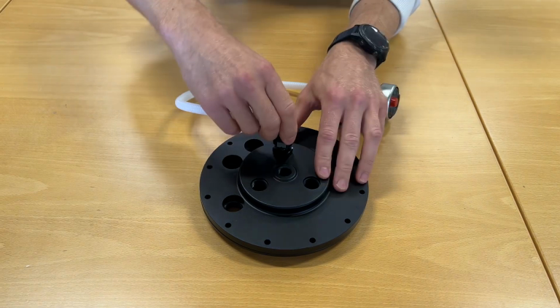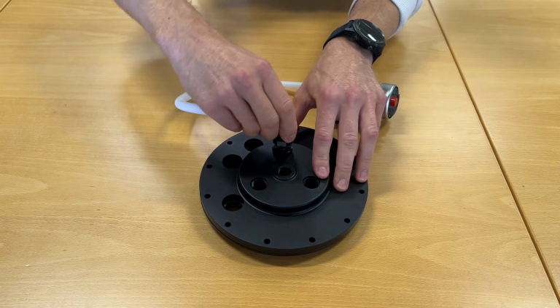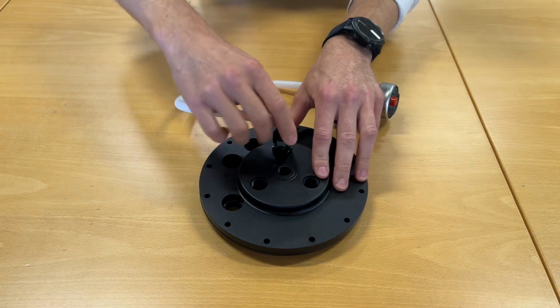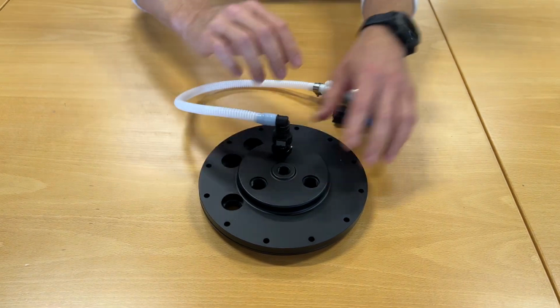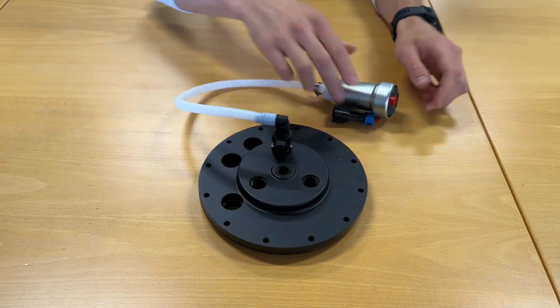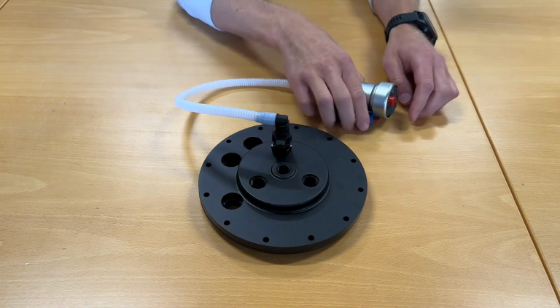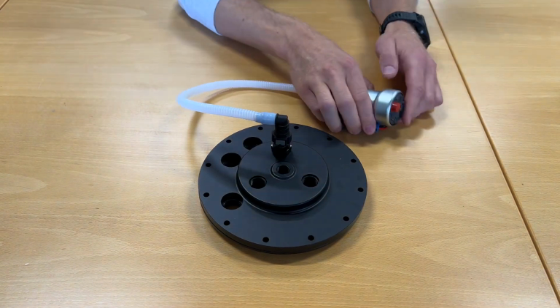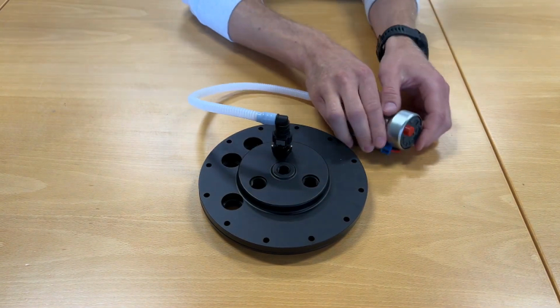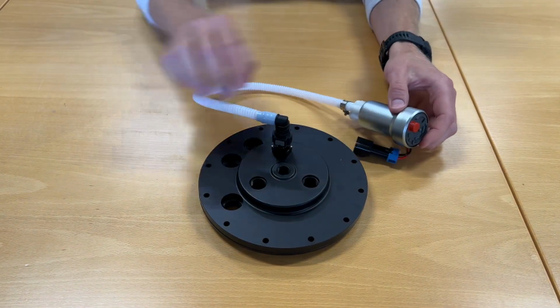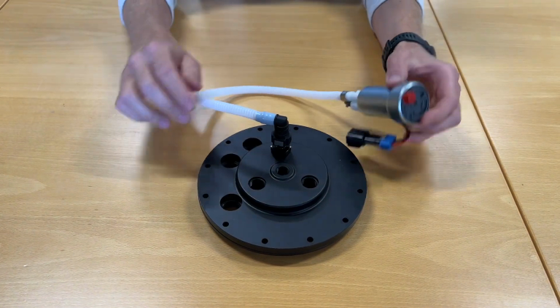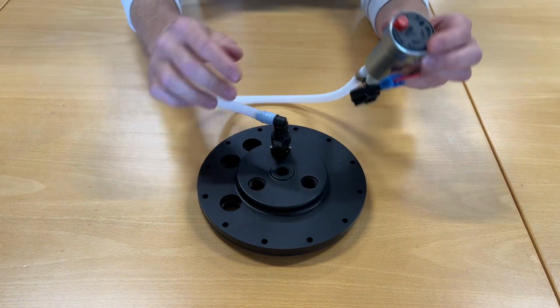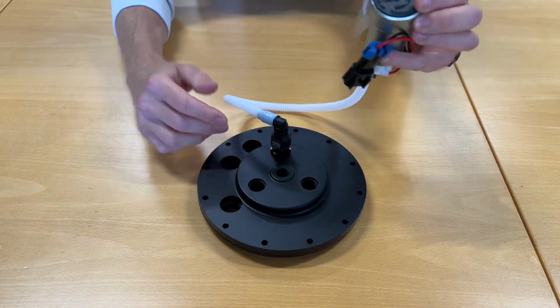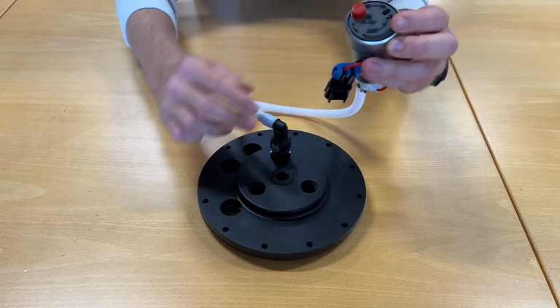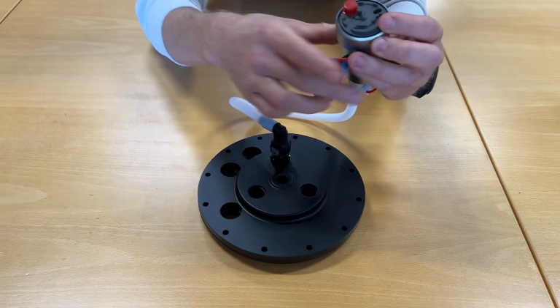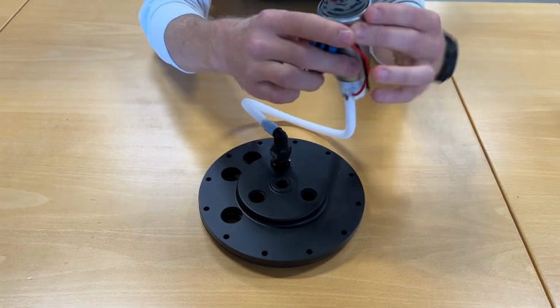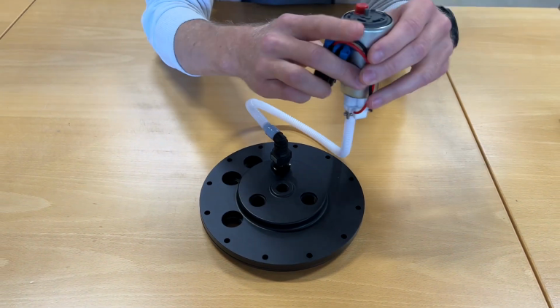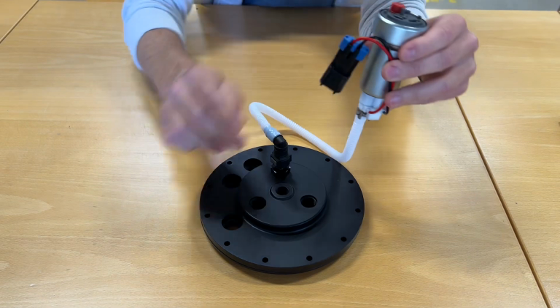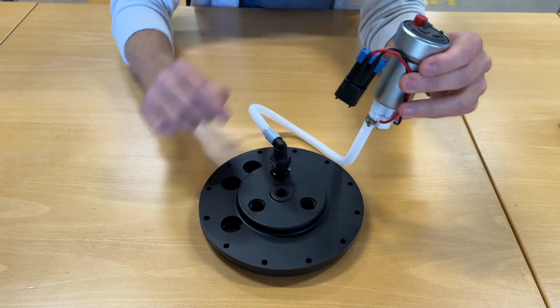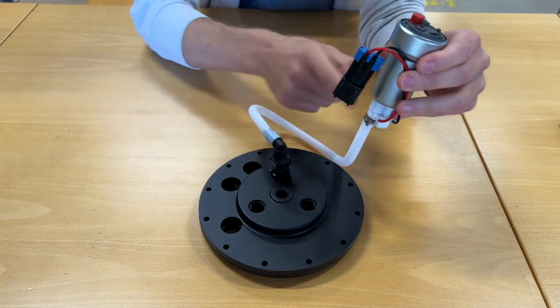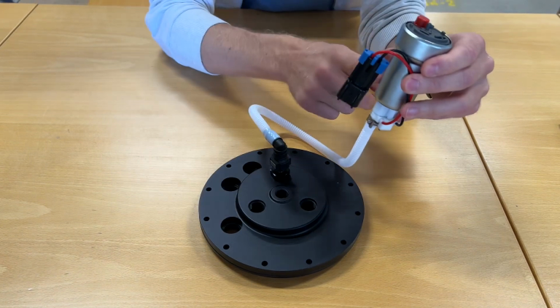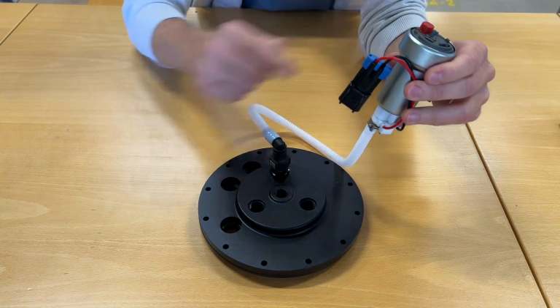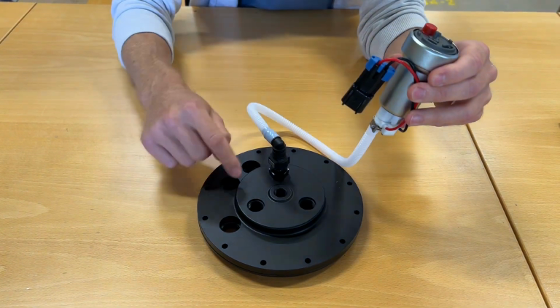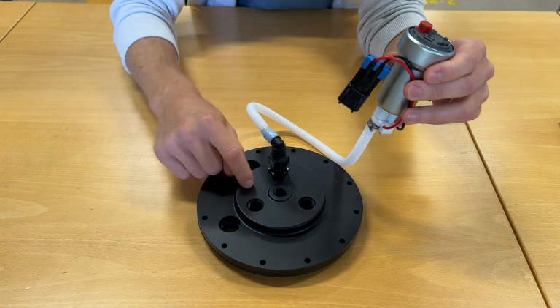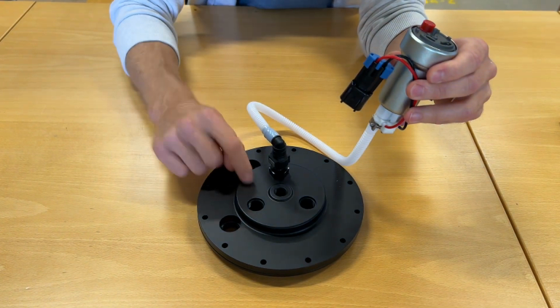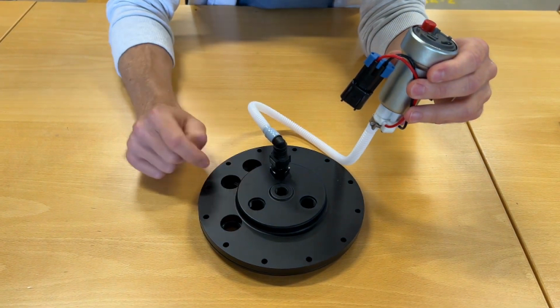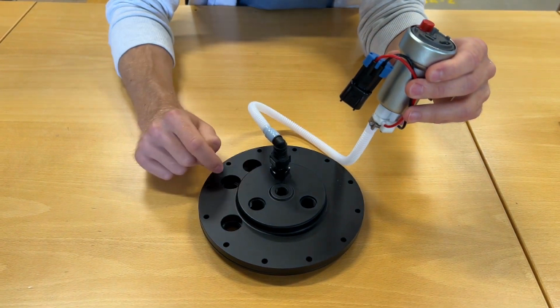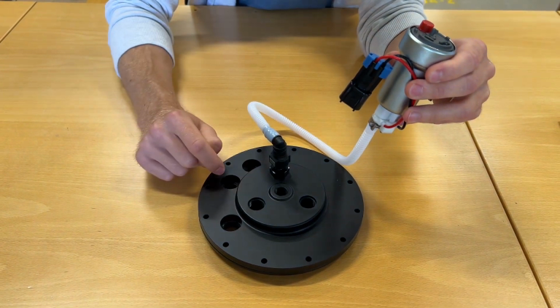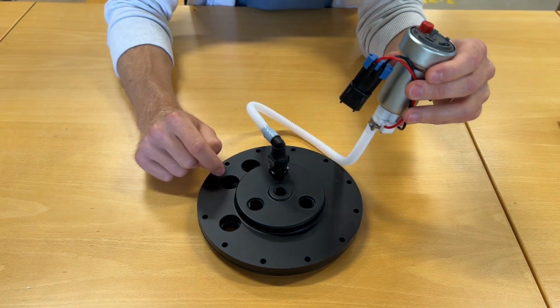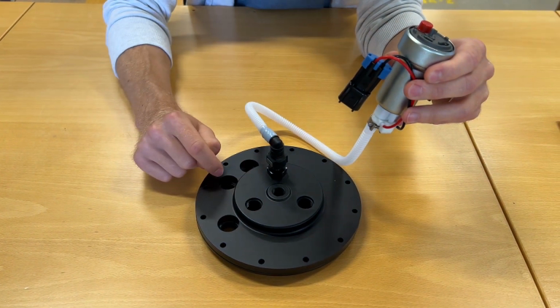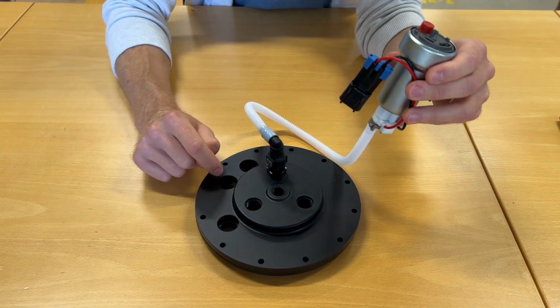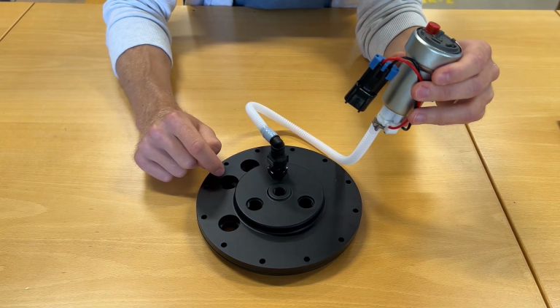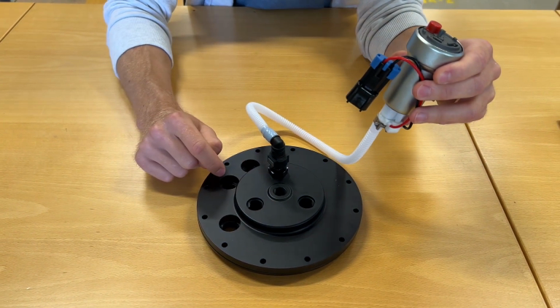Now we have this SAE adapter that fits directly to this one, and it locks from here. You have a perfect connection between the fuel pump and the fuel pump hanger, which will hold forever.